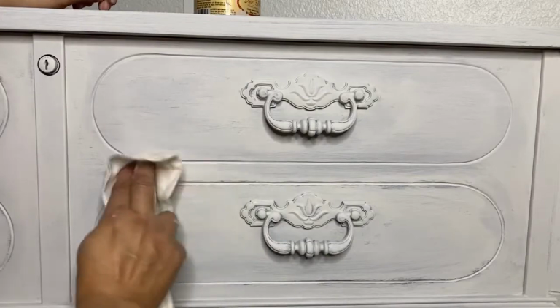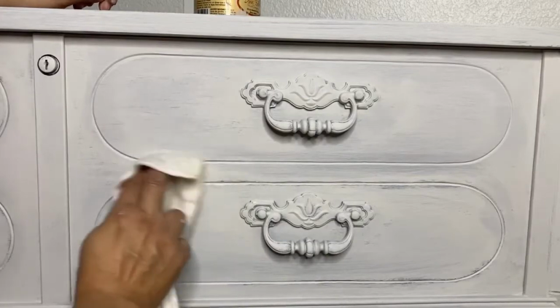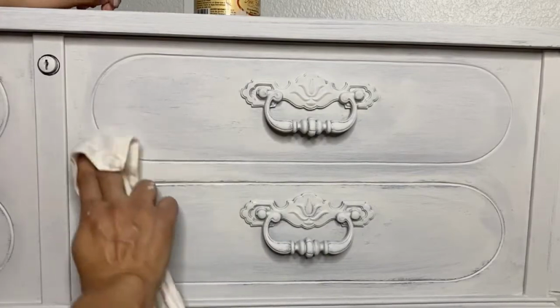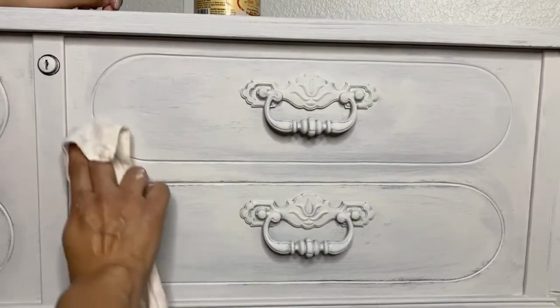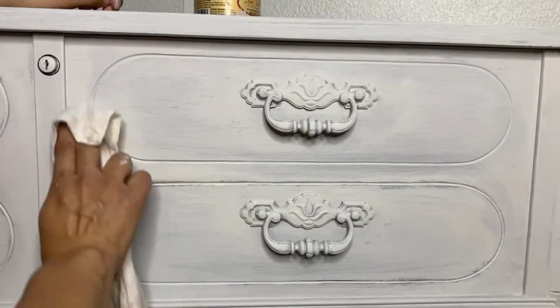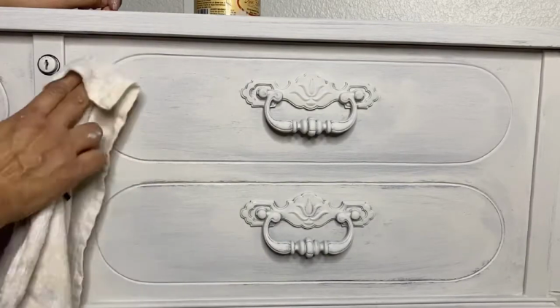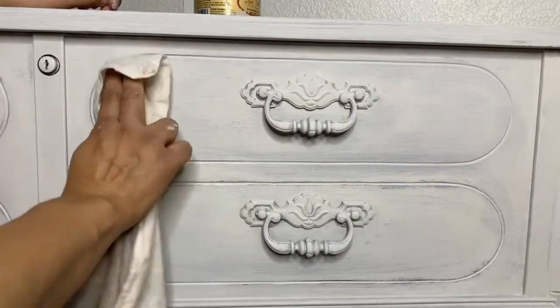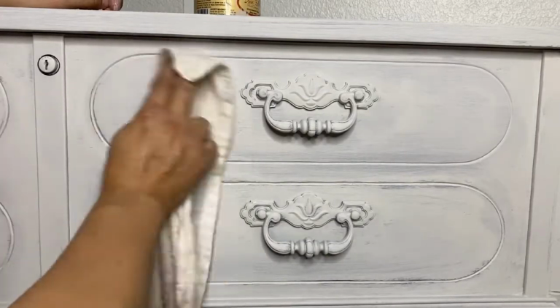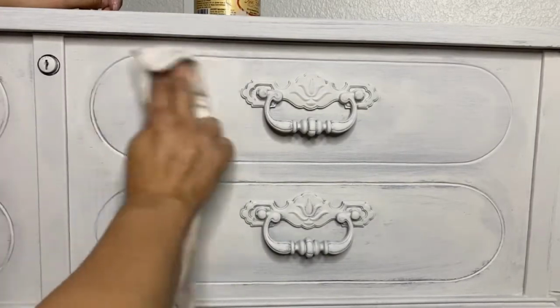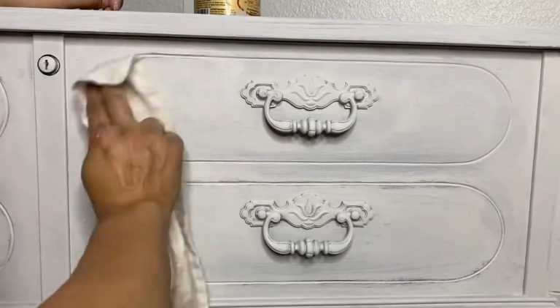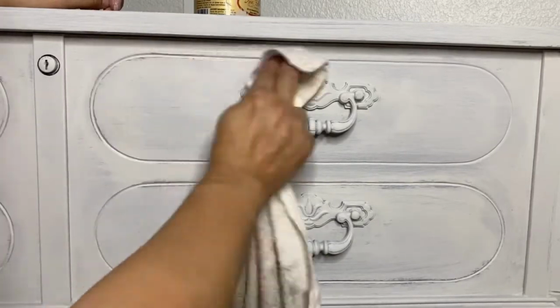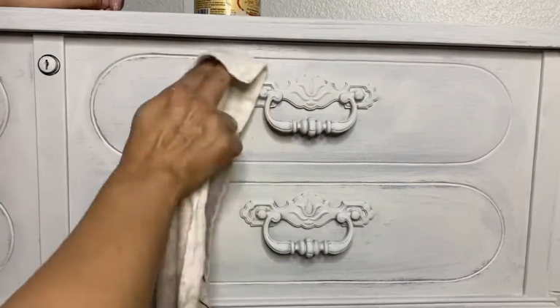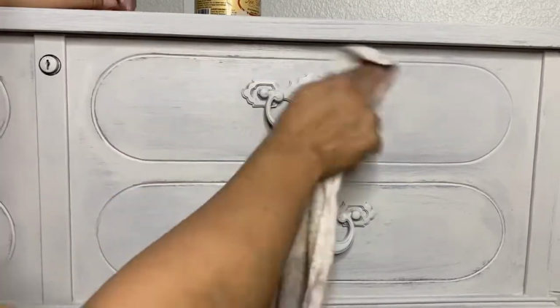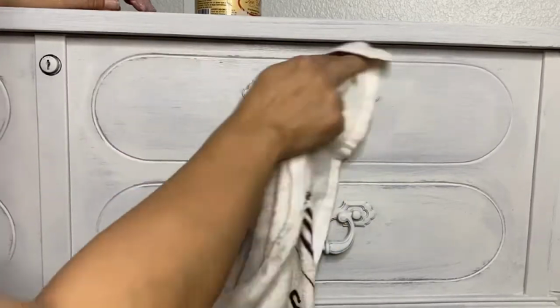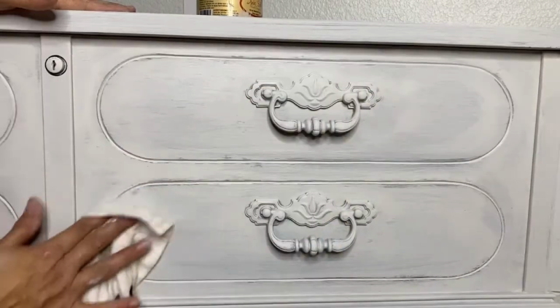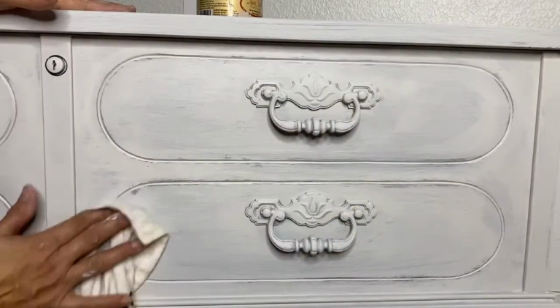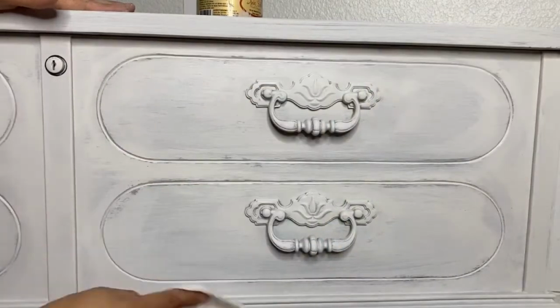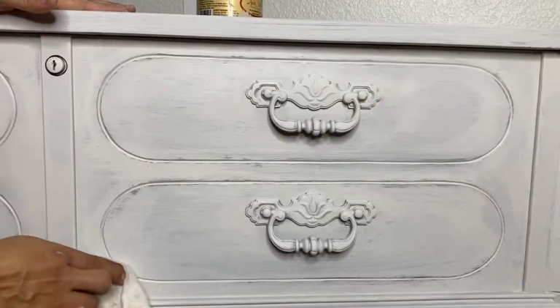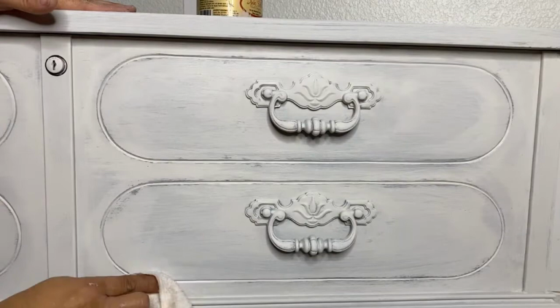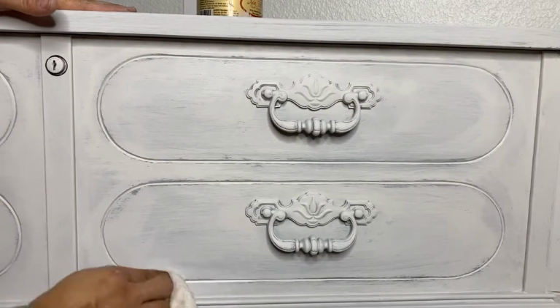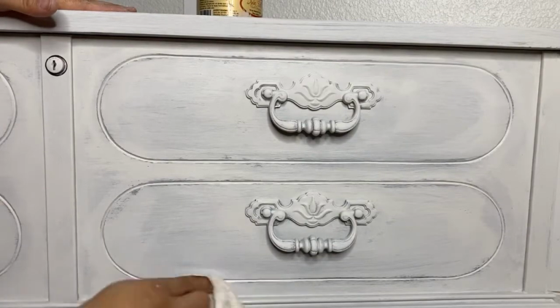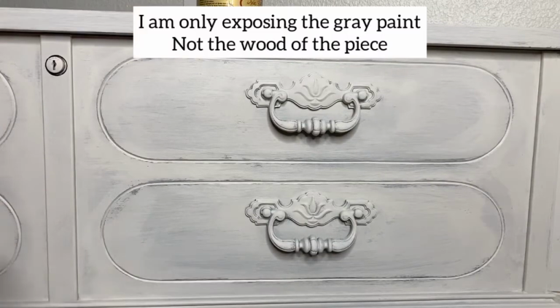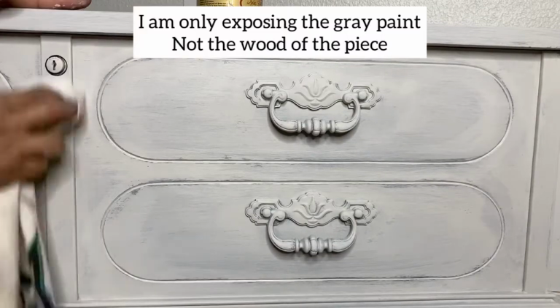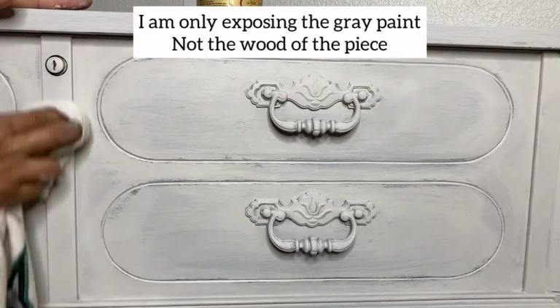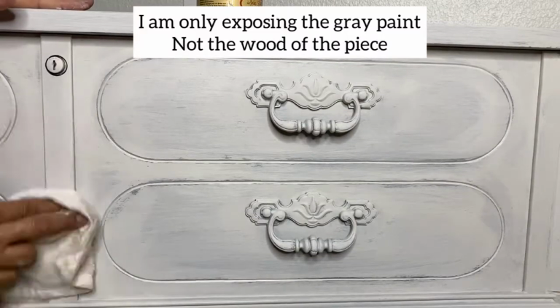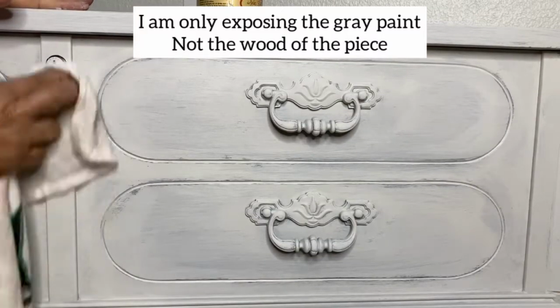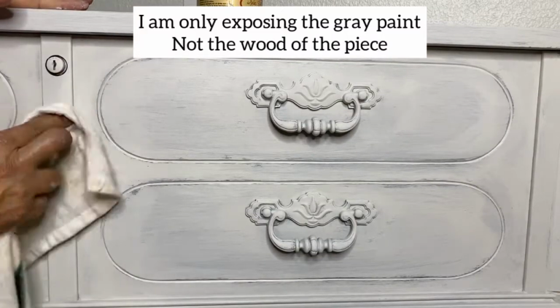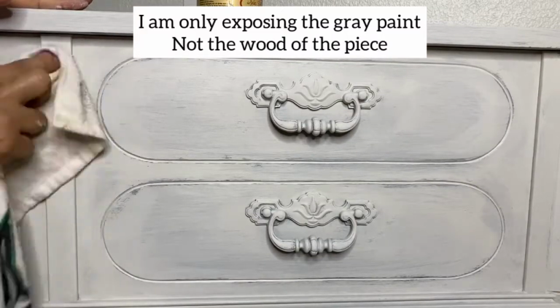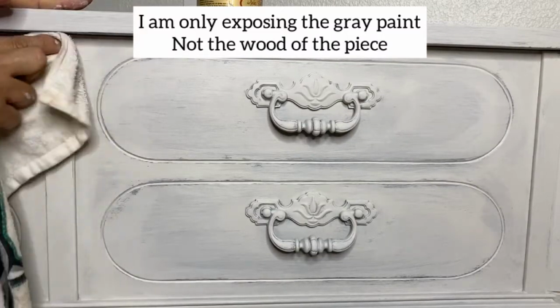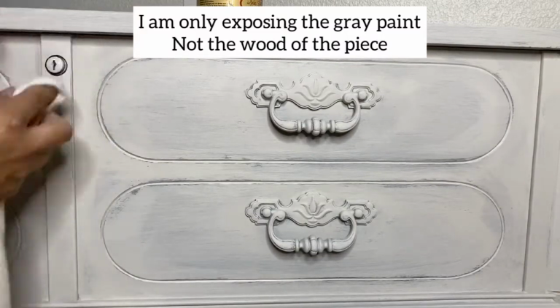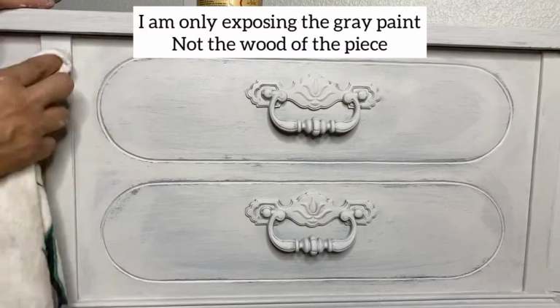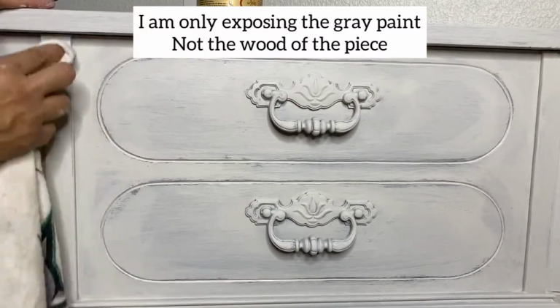The towel was dry so I just dampened it a little bit with a spray bottle and went back at it, but I'm going very, very lightly over the entire piece.